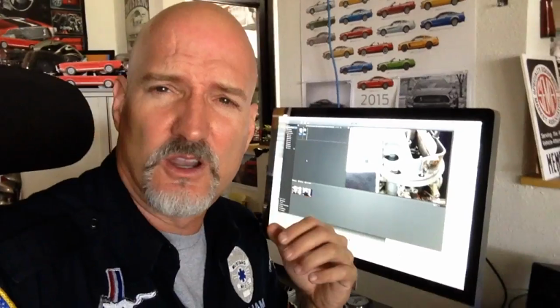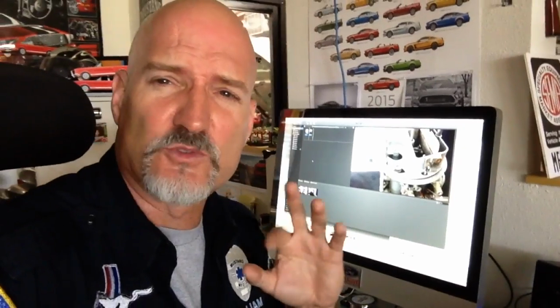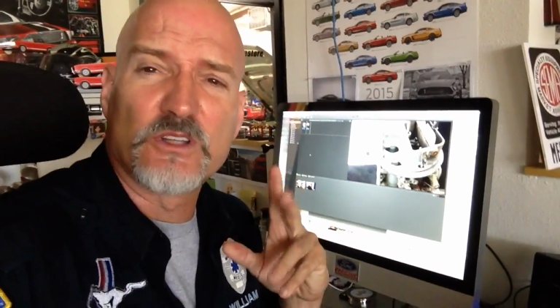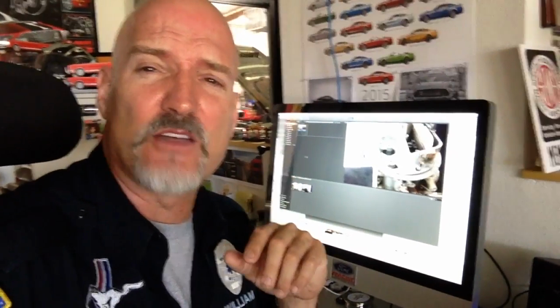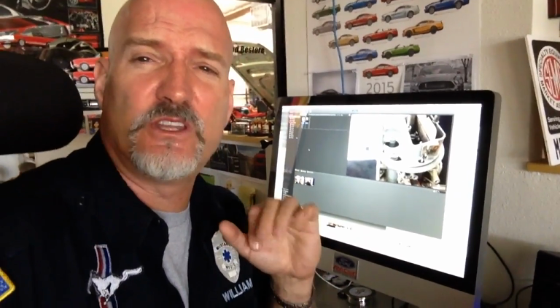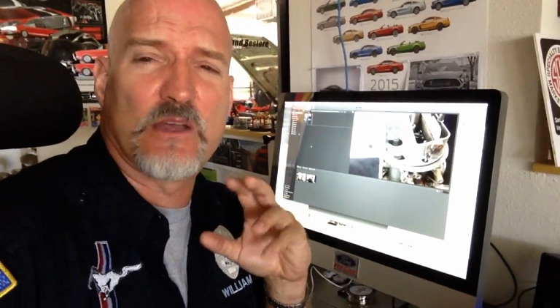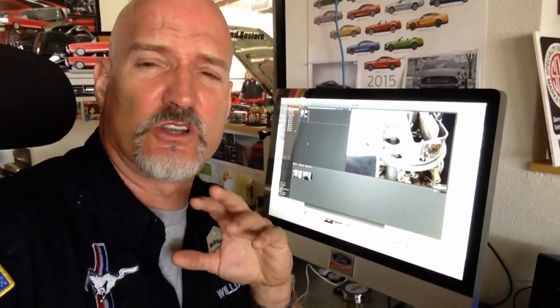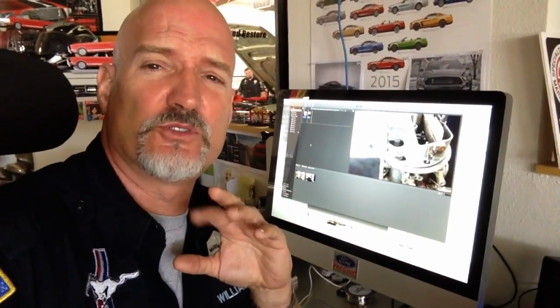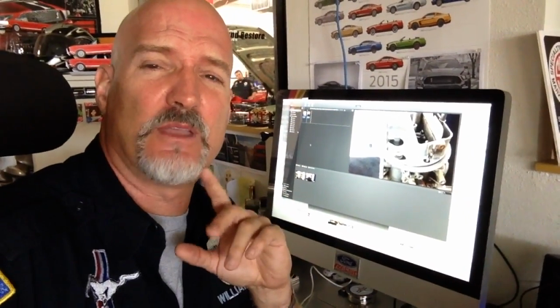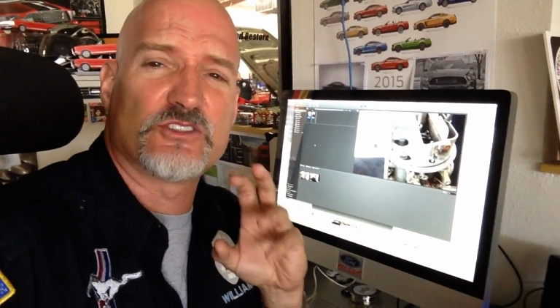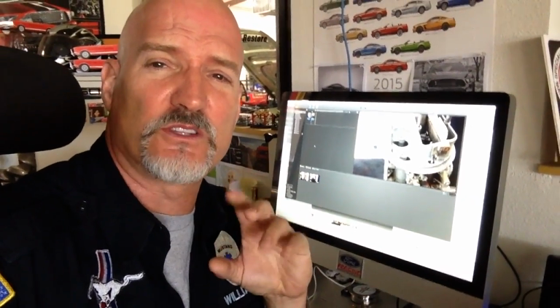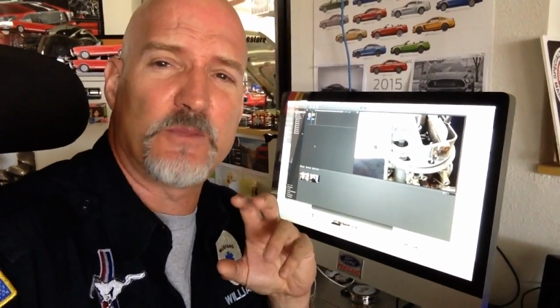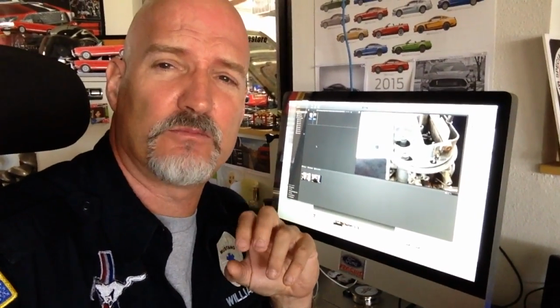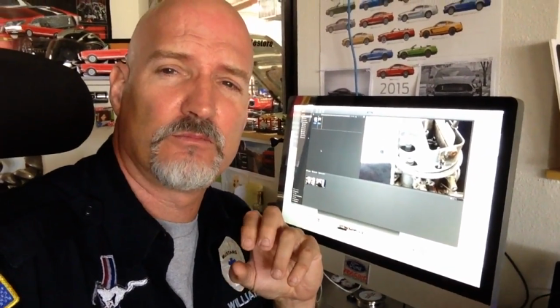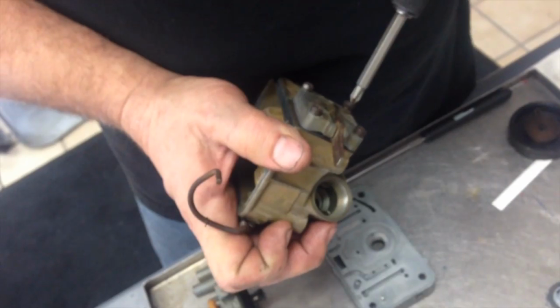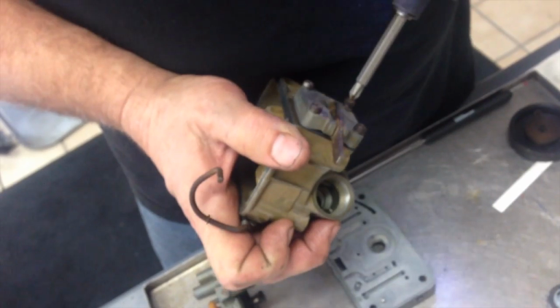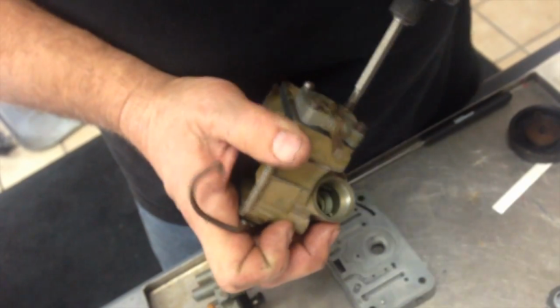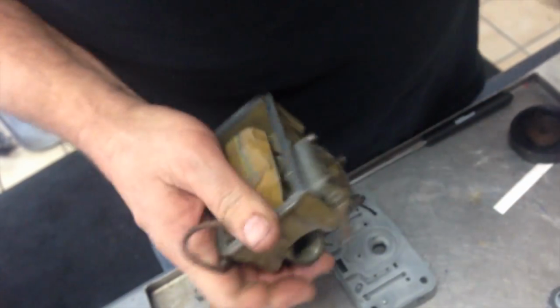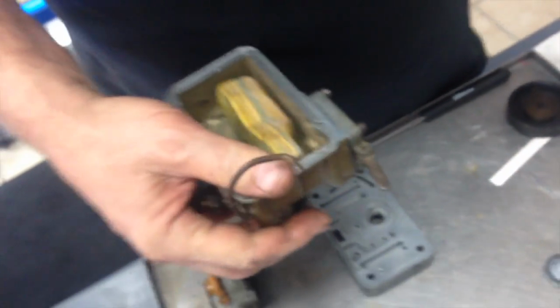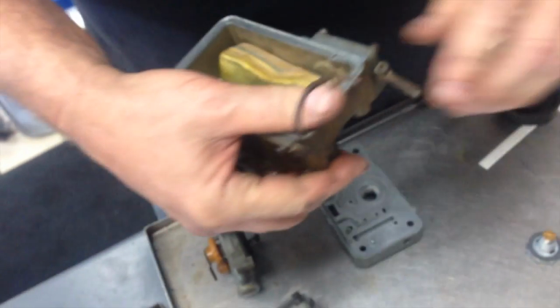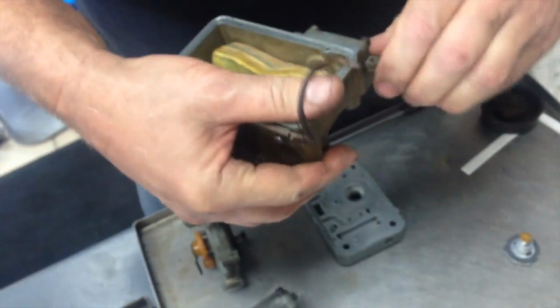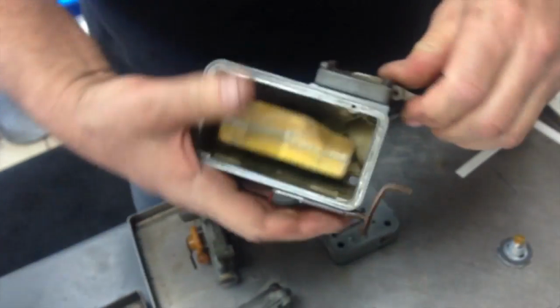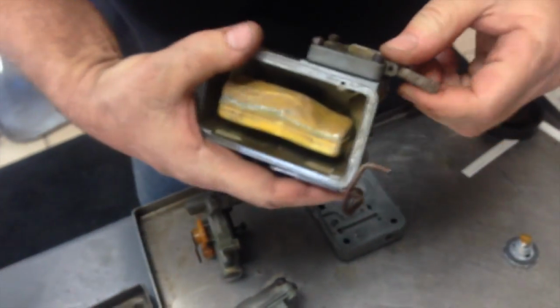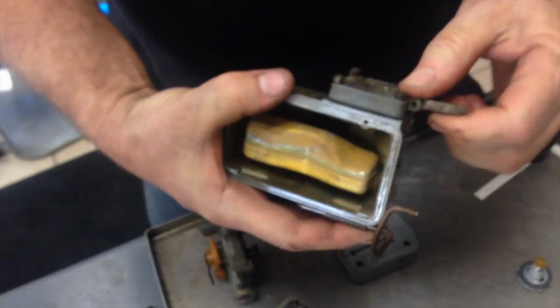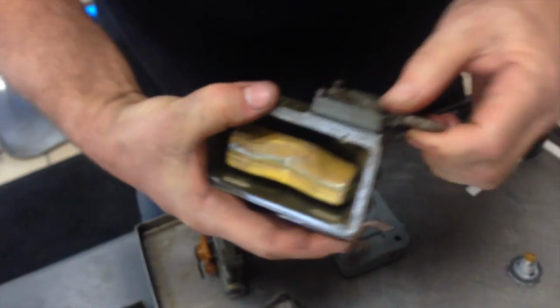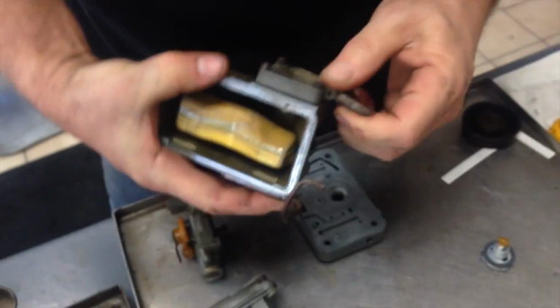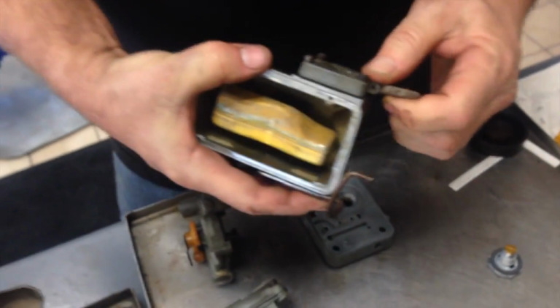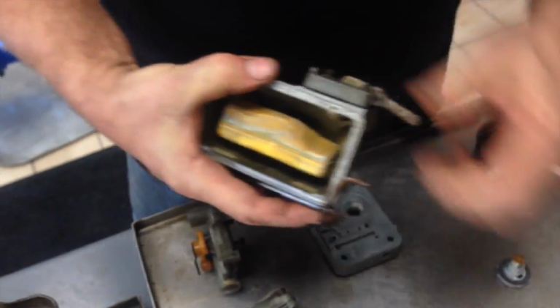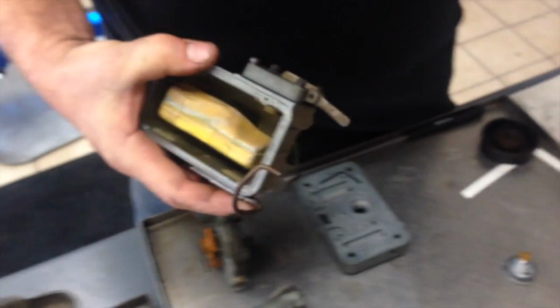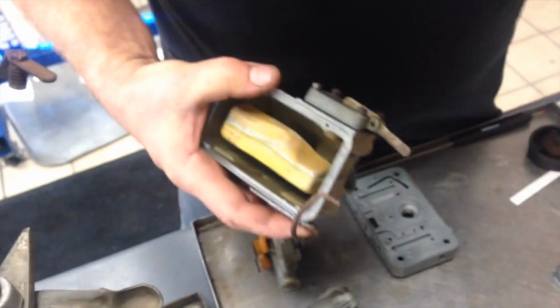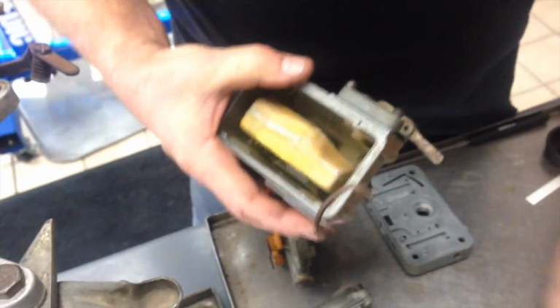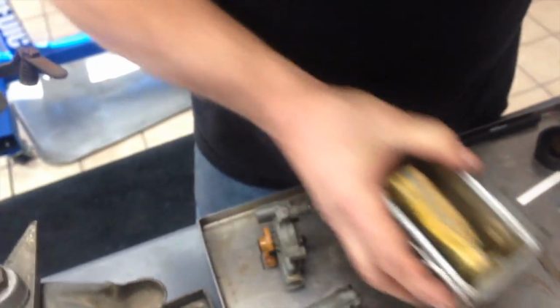All right guys, we're doing a lot of how-to videos now. We're starting to produce them and here's a quick little snippet. Do it by hand guys — Joe's a trained professional here, so he doesn't use the electric.